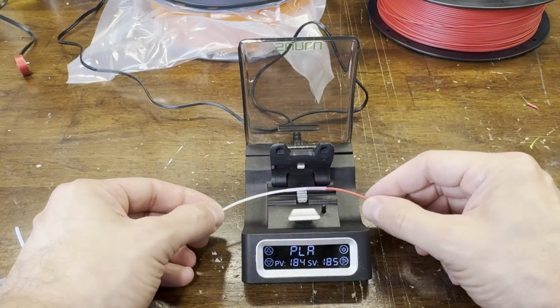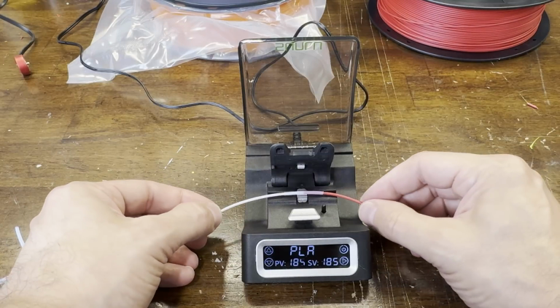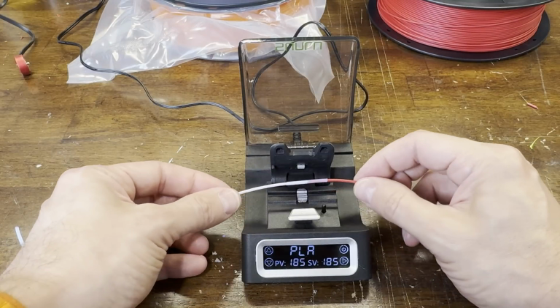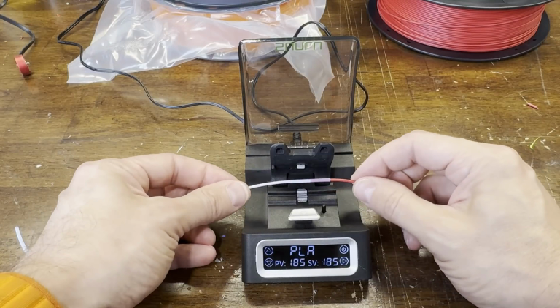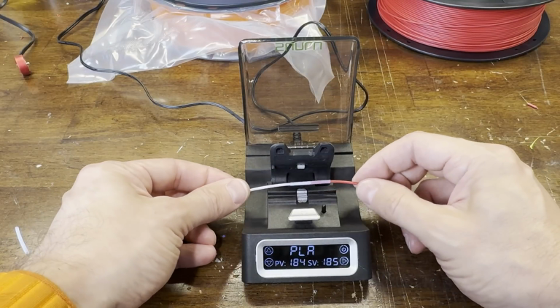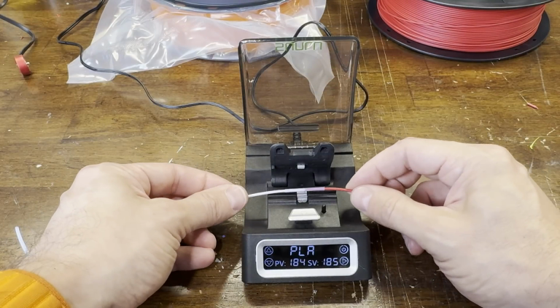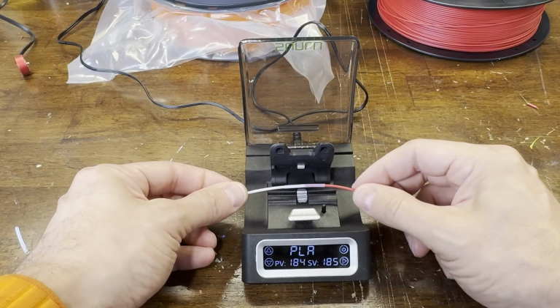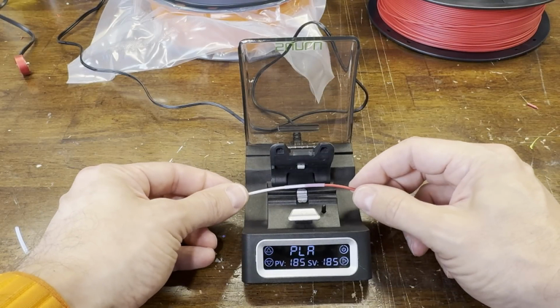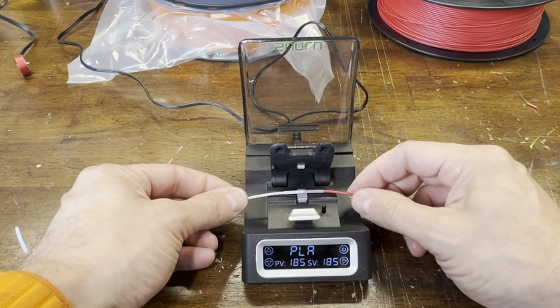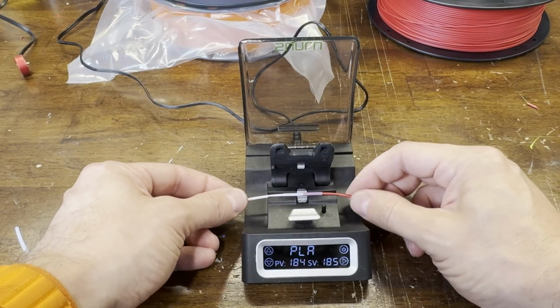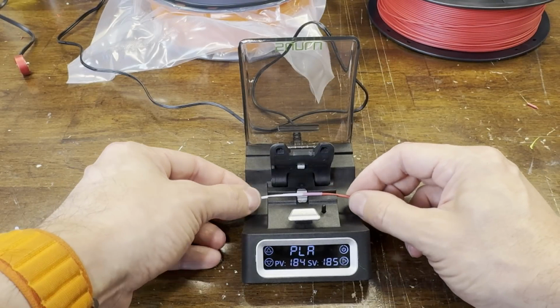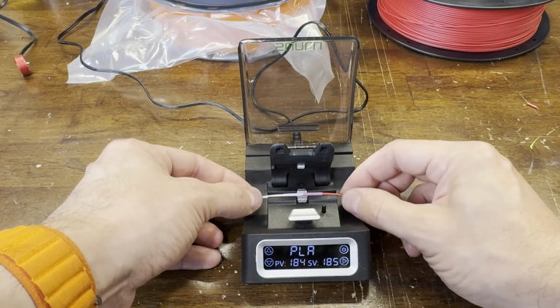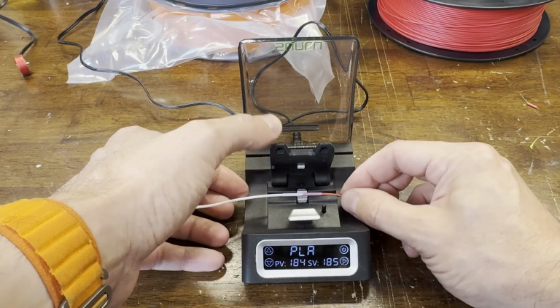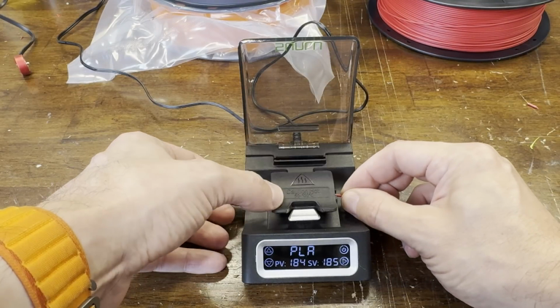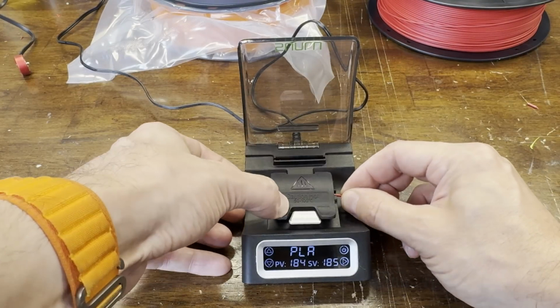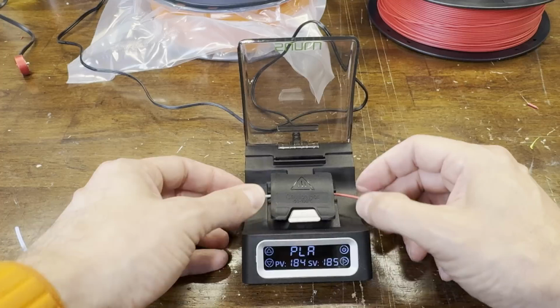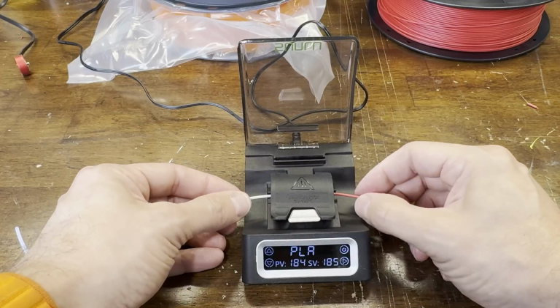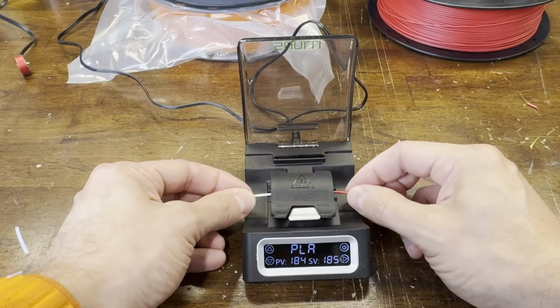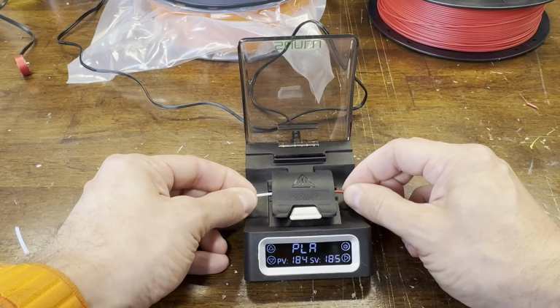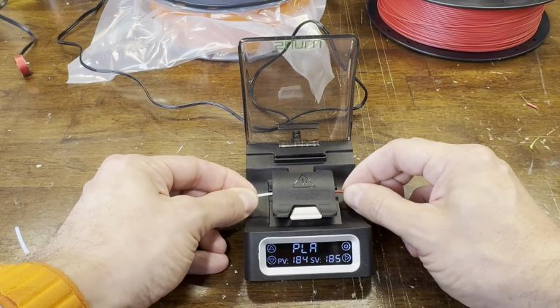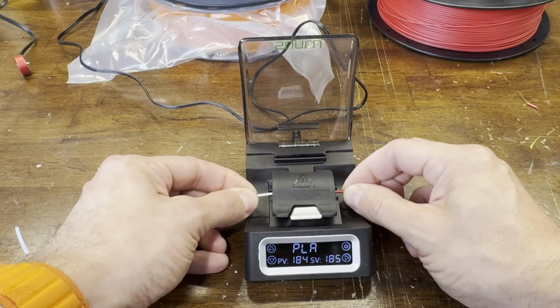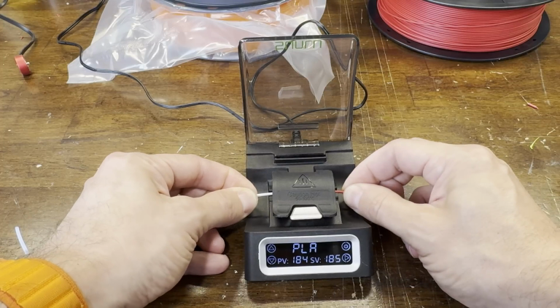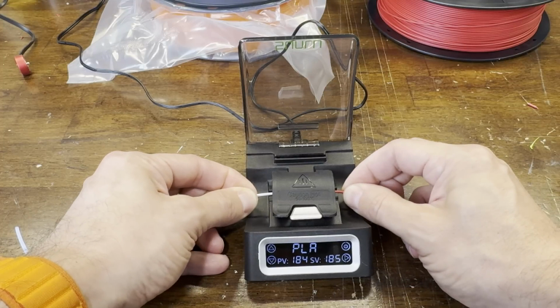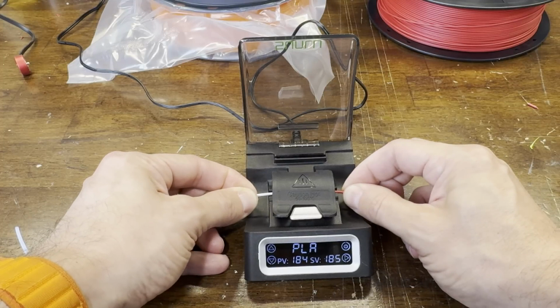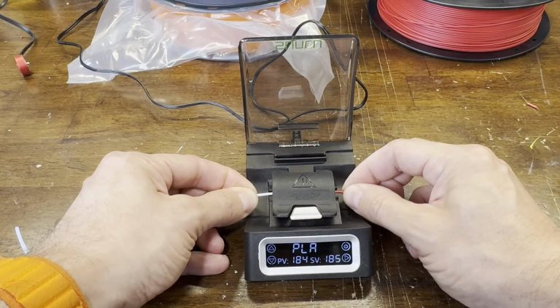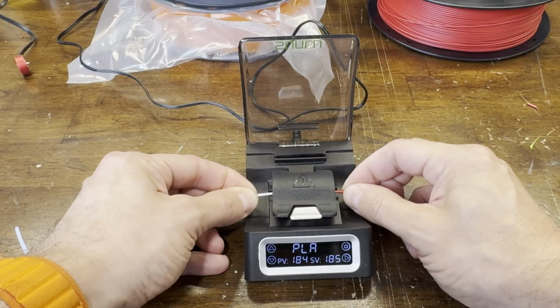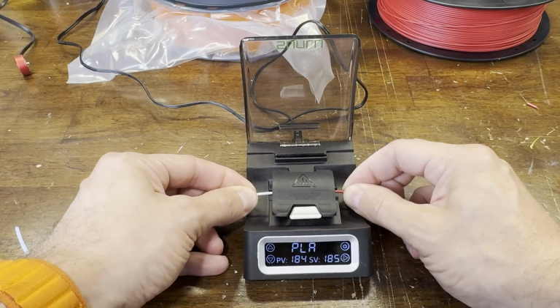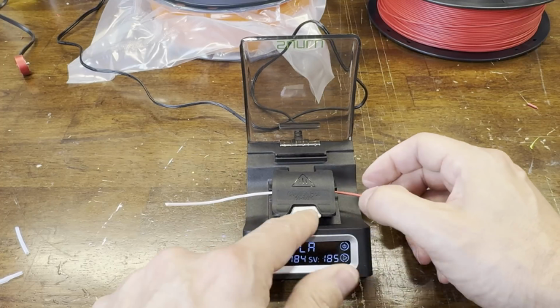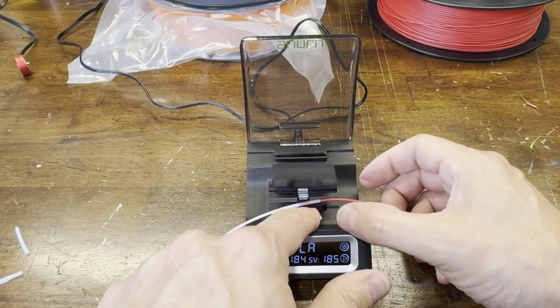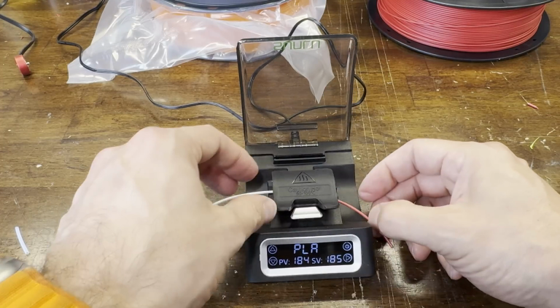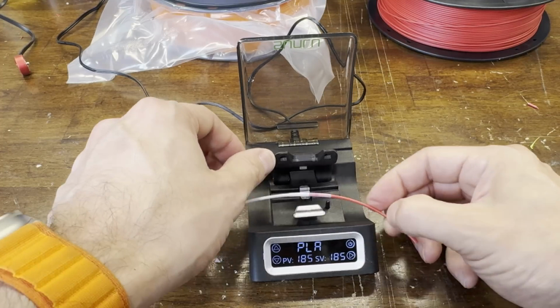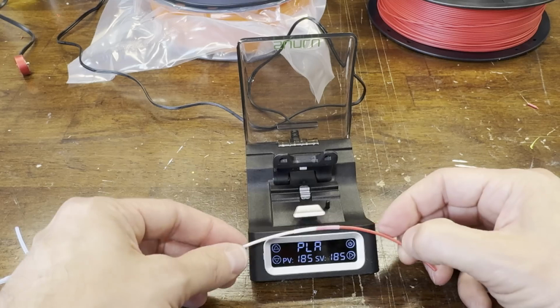The machine will beep three times when it reaches temperature. Then you line up the cut sections on the metal part and close the door. During the process you want to apply light pressure pushing the filament together, and then the machine will beep three times when it's ready to come out.